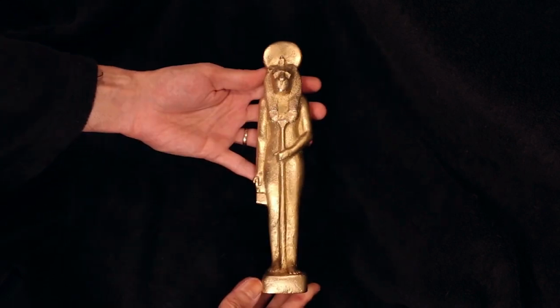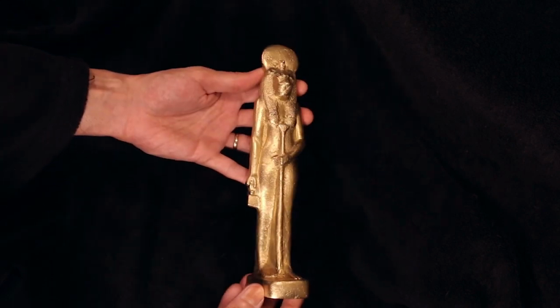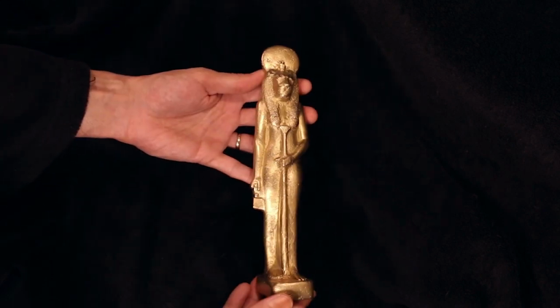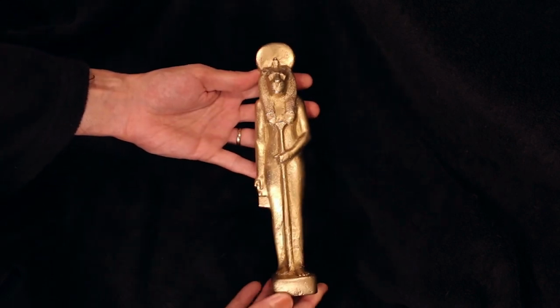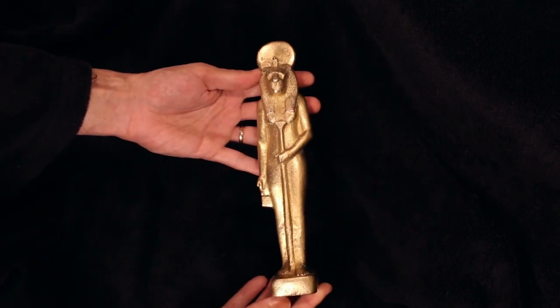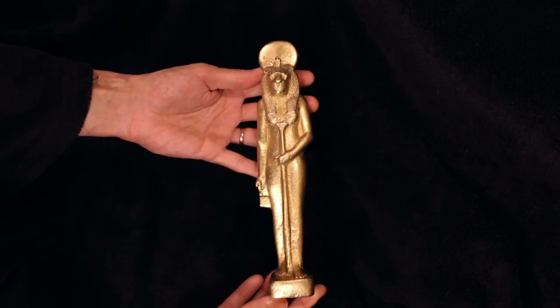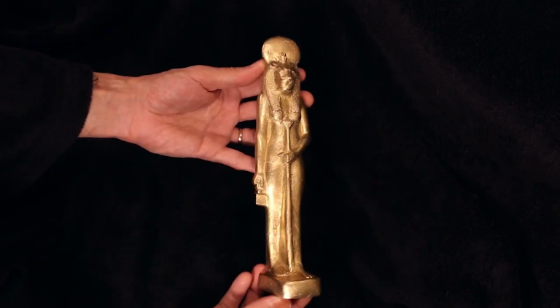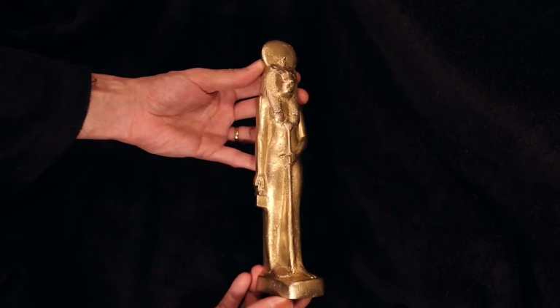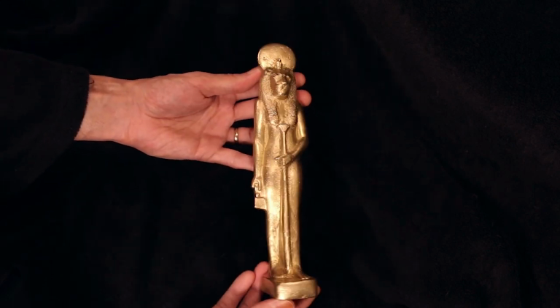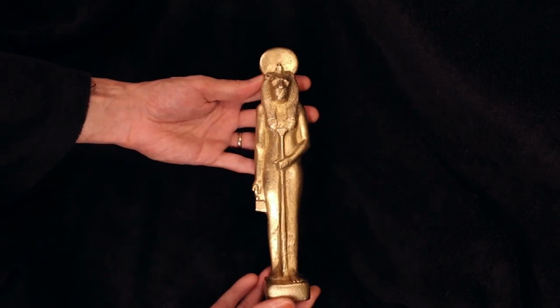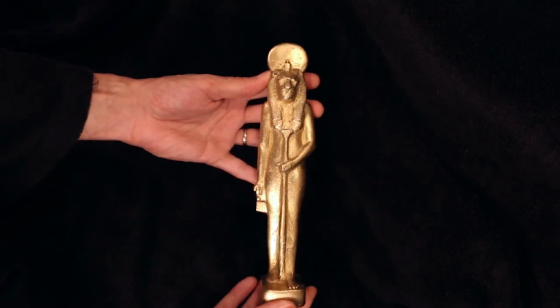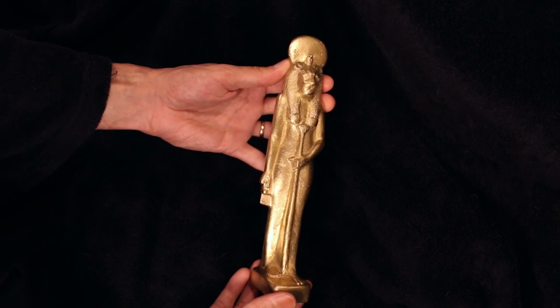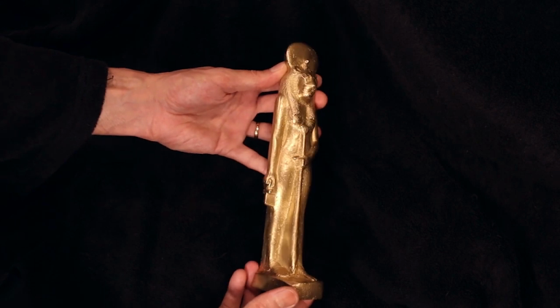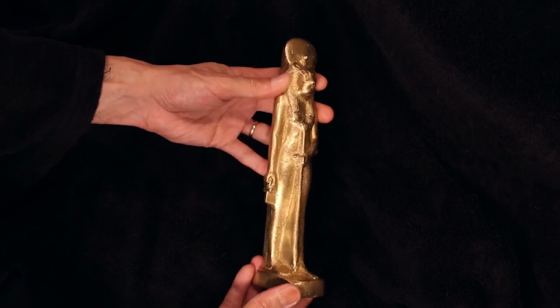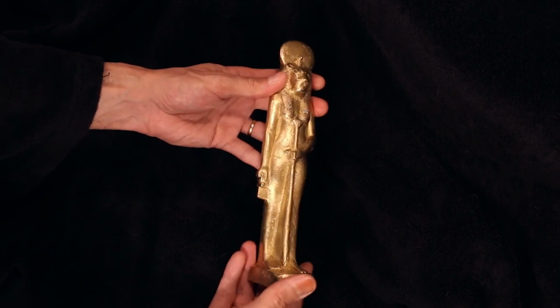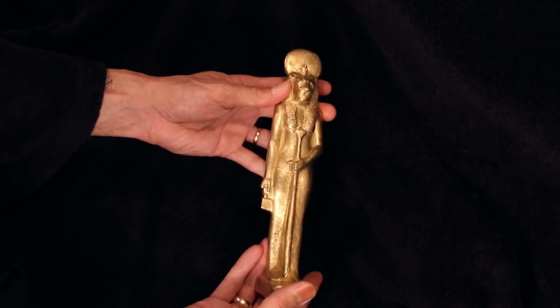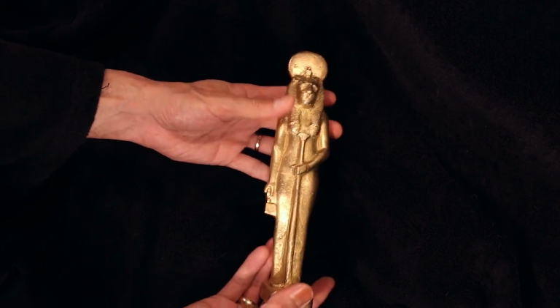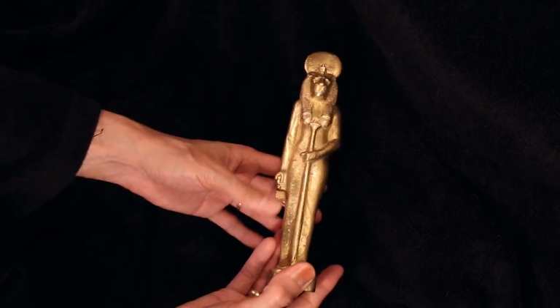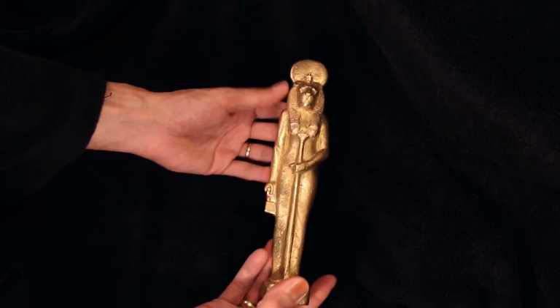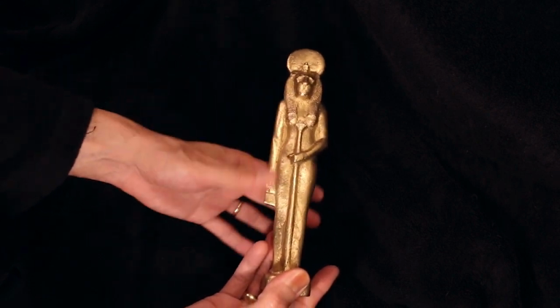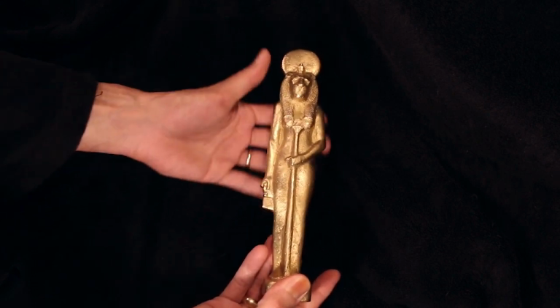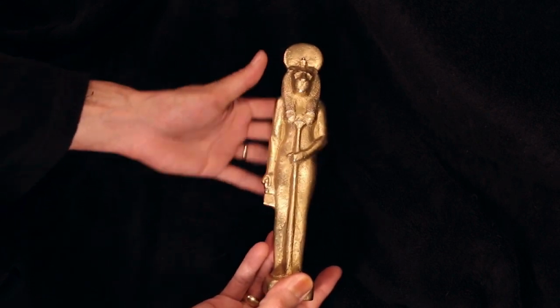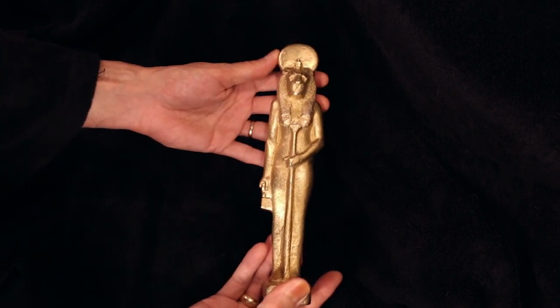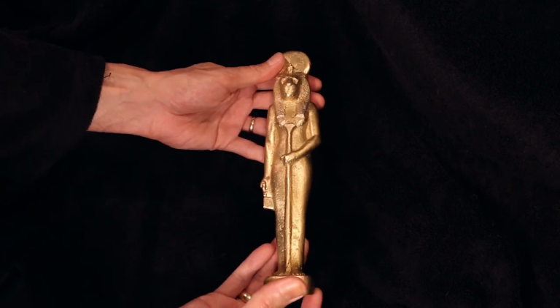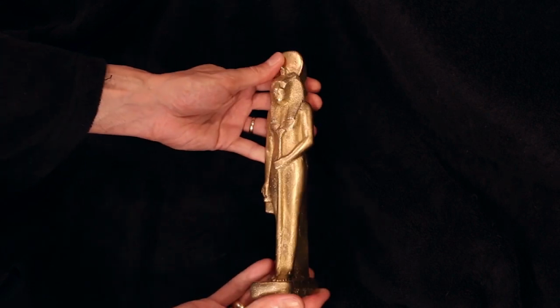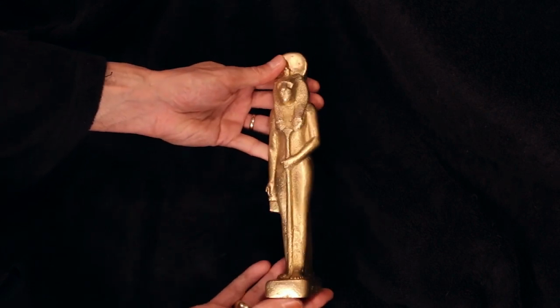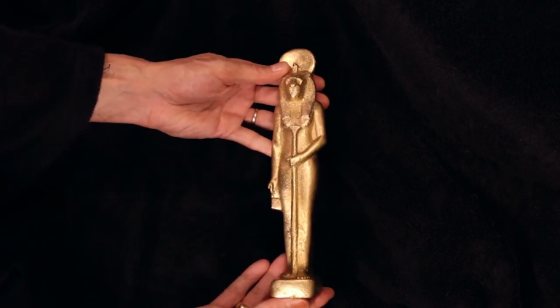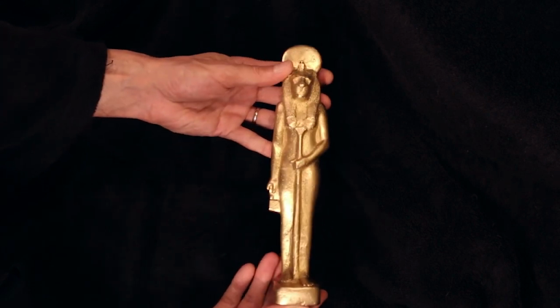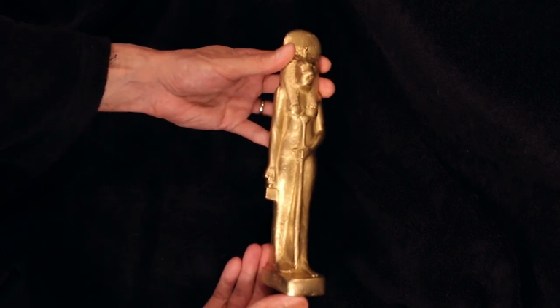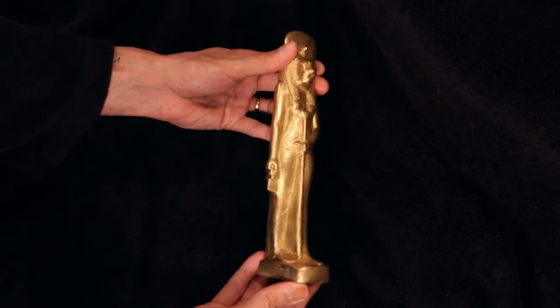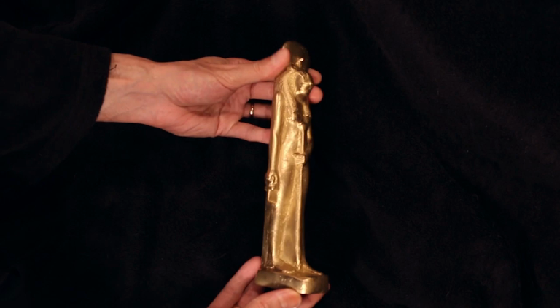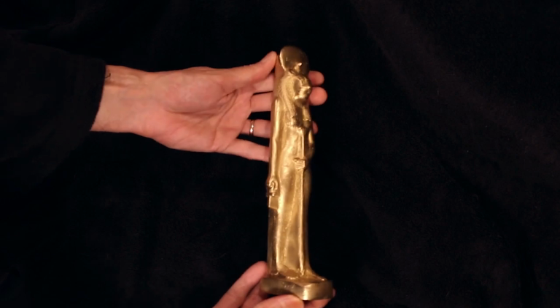But this one is for myself, so it's alright the way it is. I in fact kind of like it — it makes it look like she's been around for a while. It's like she's a few thousand years old.